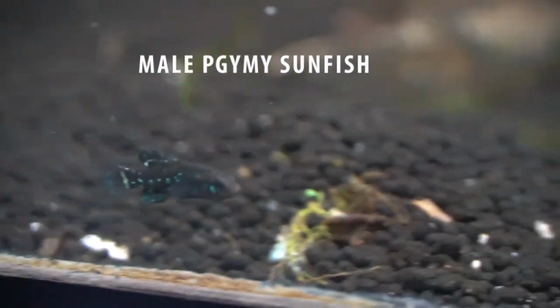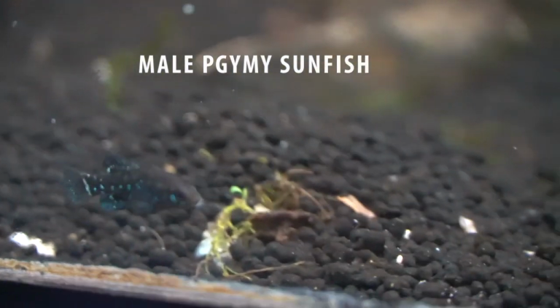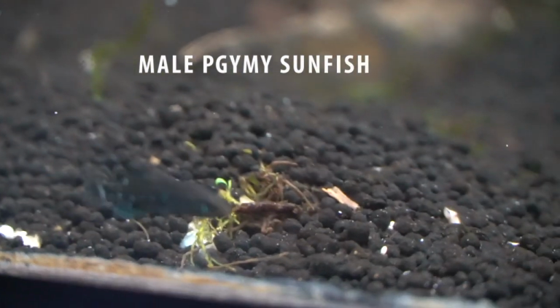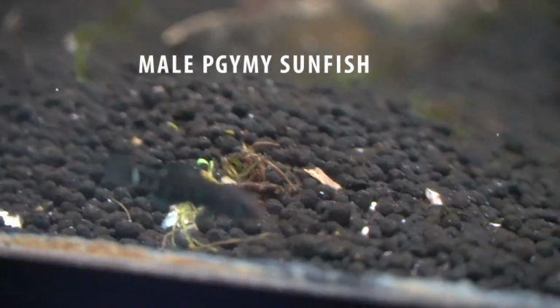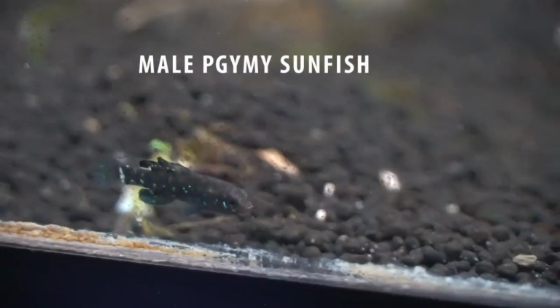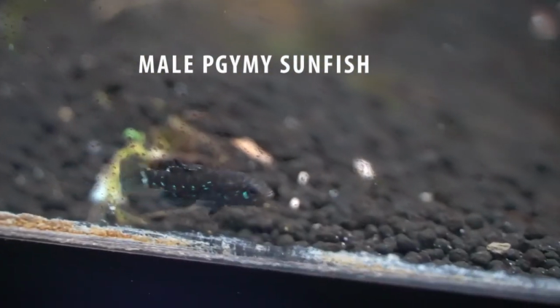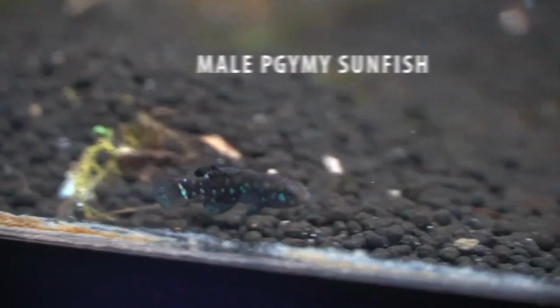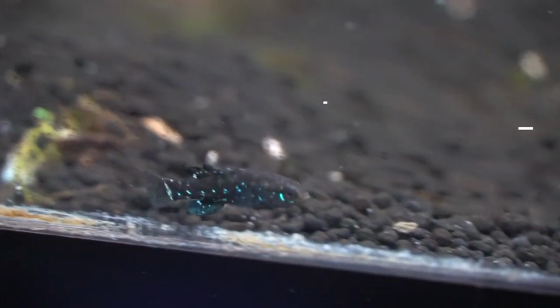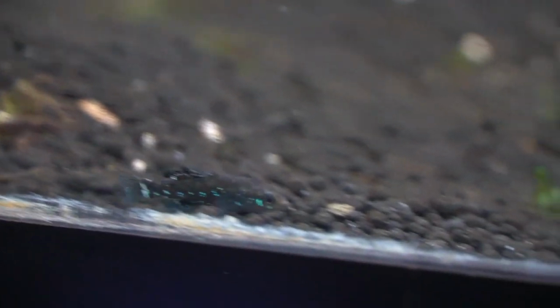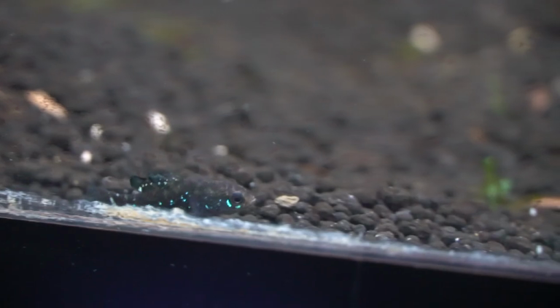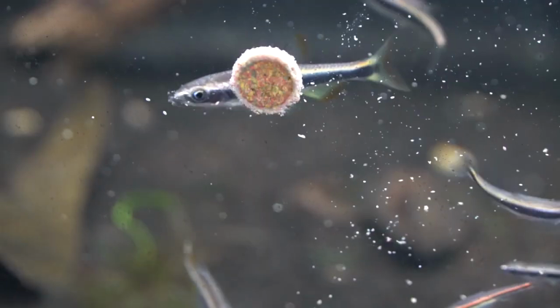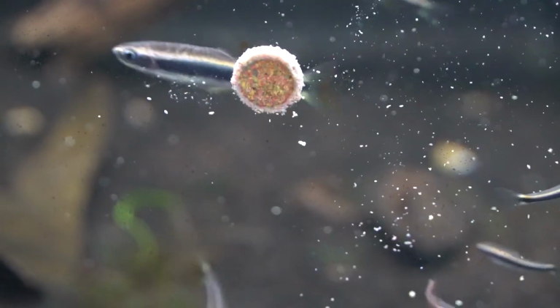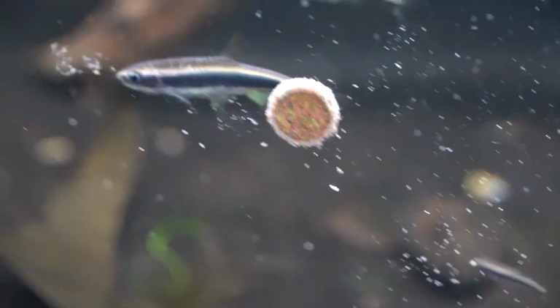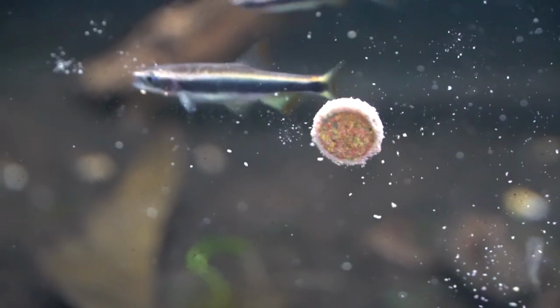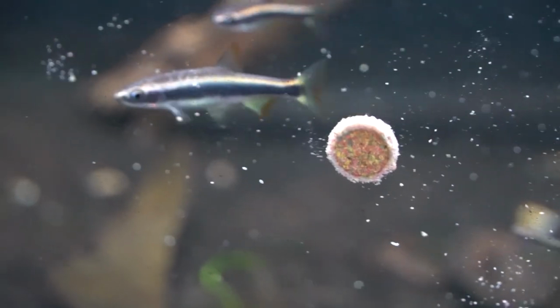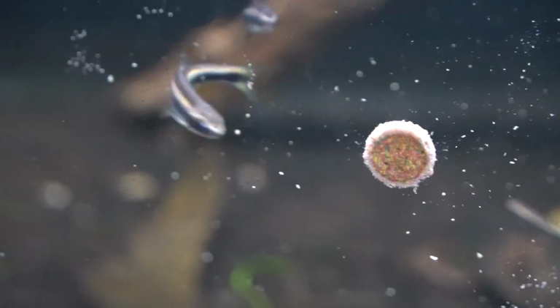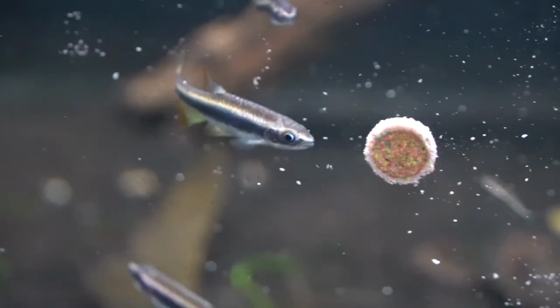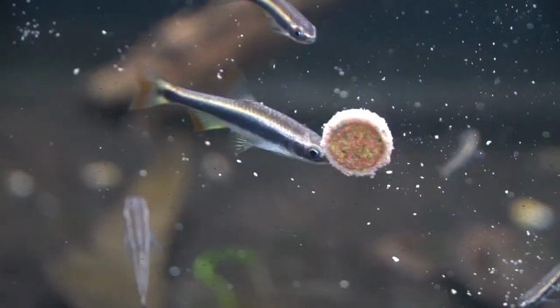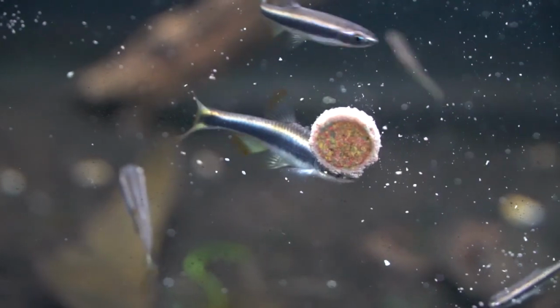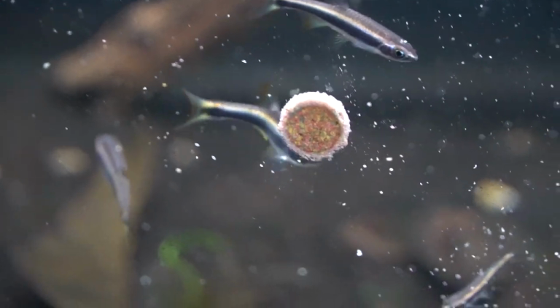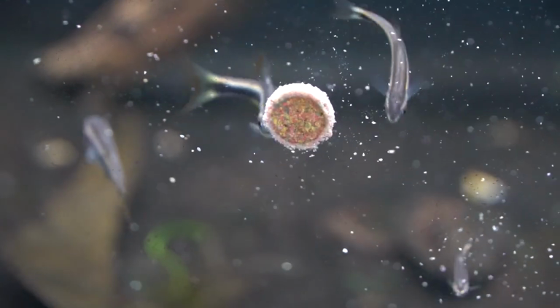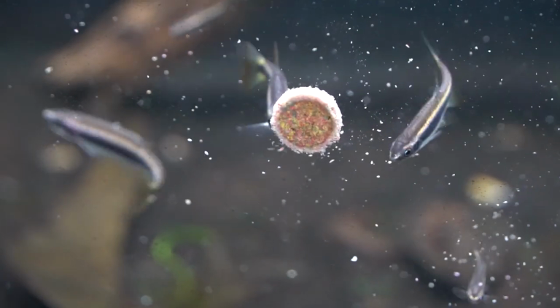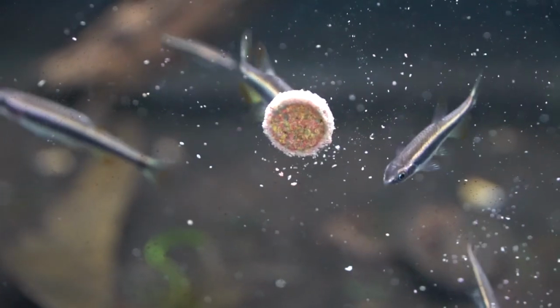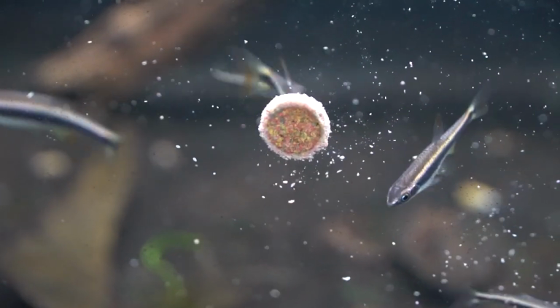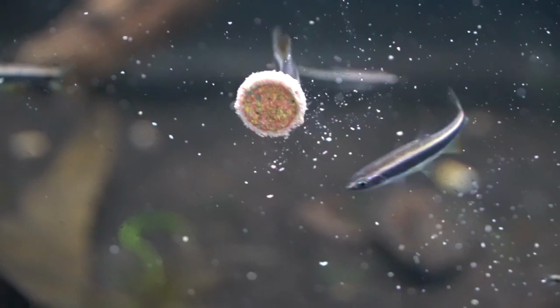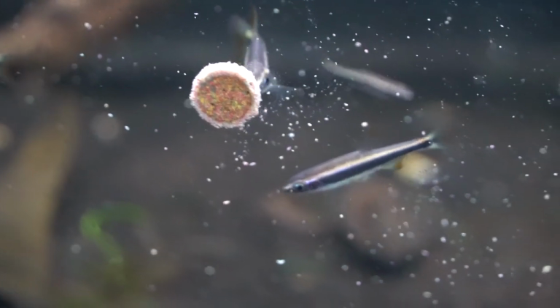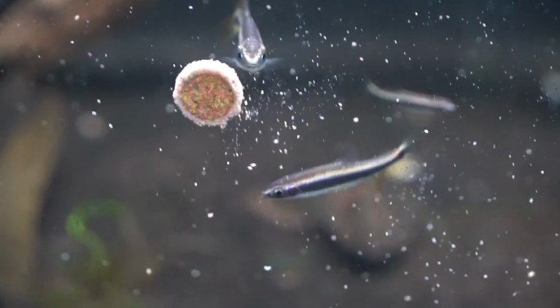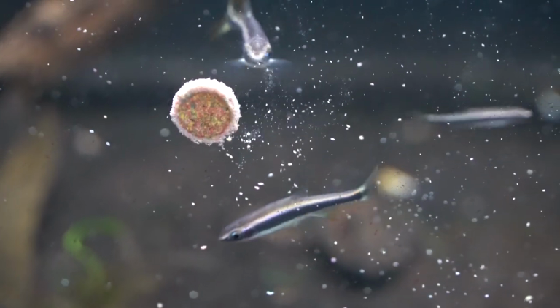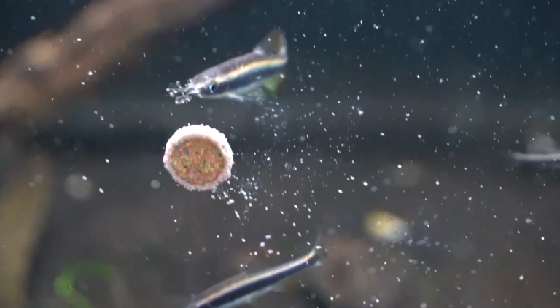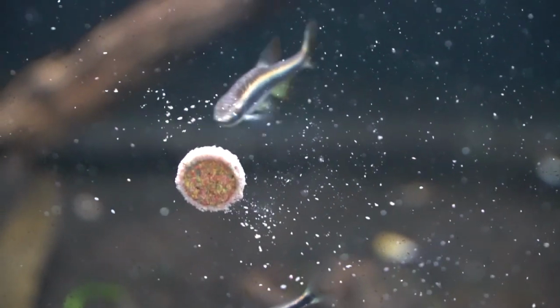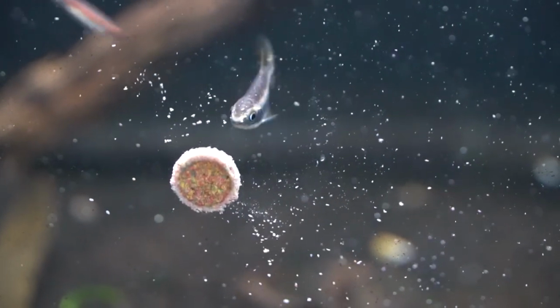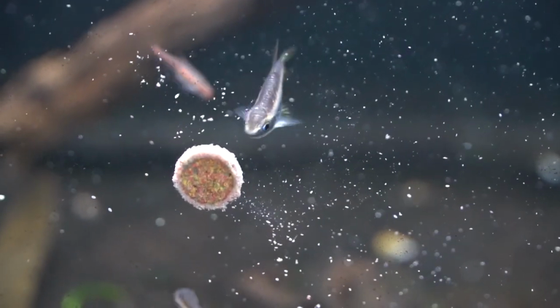As far as the other shiners — the flagfin shiners that I got — I have to do a lot more research on them, but from reading on nanfa.org they sound like they'll be a really great fish for here in the fish room and quite breedable.